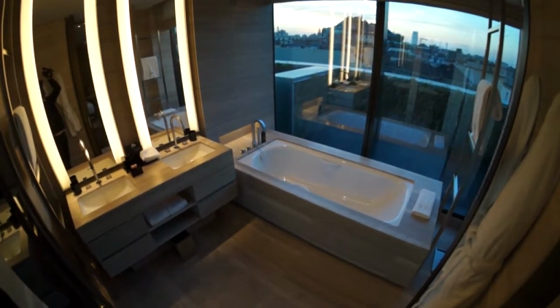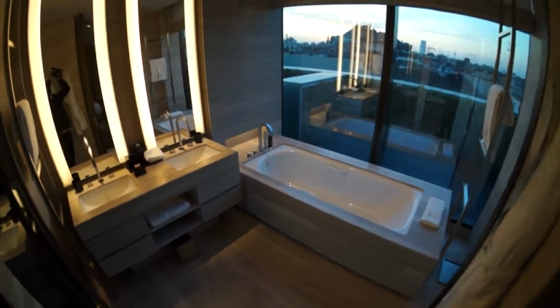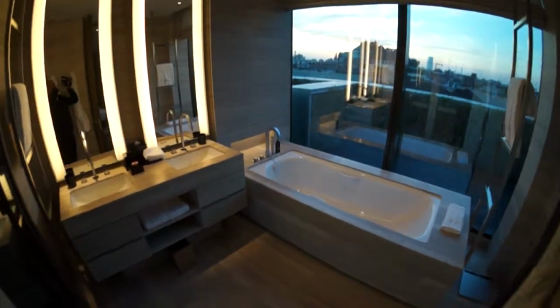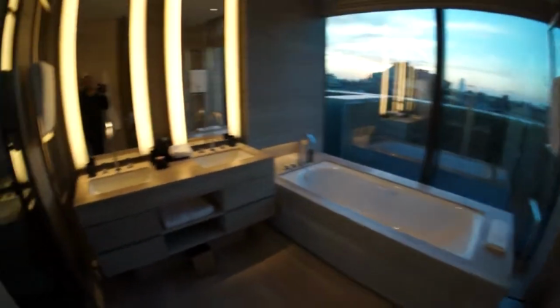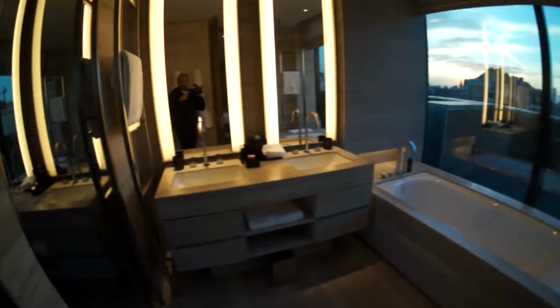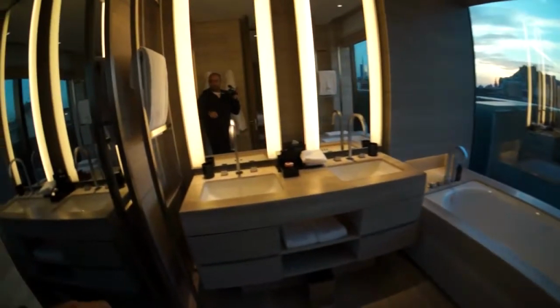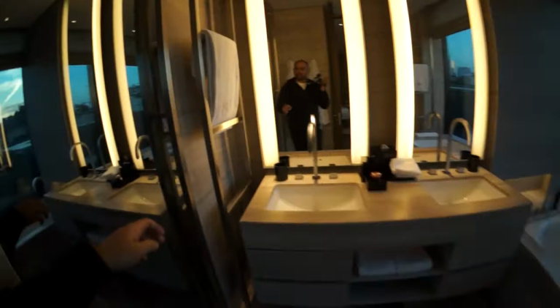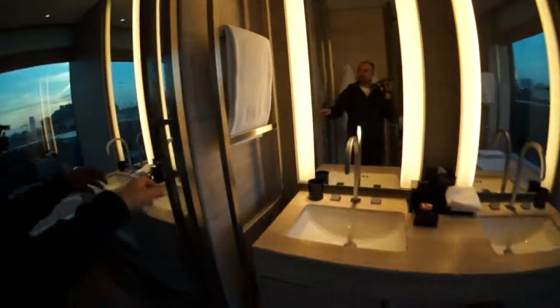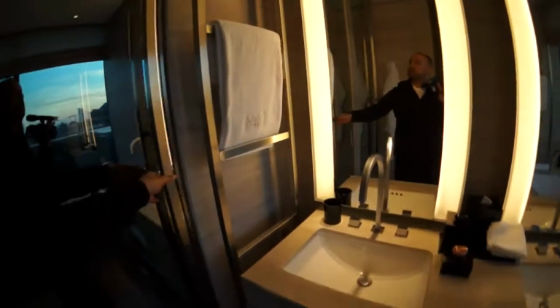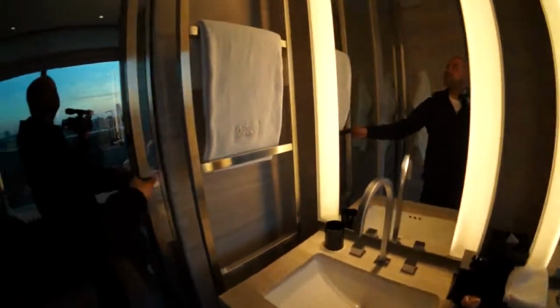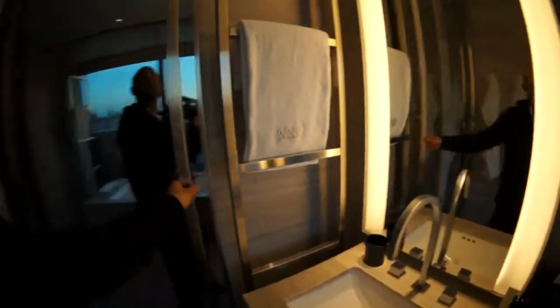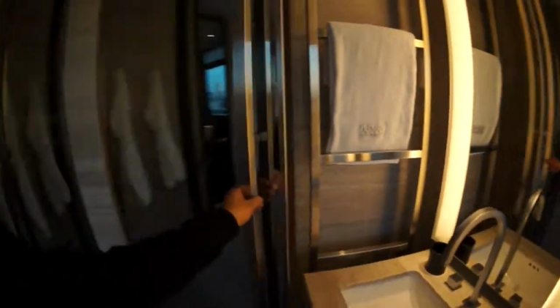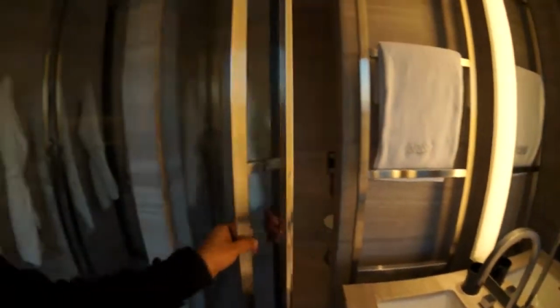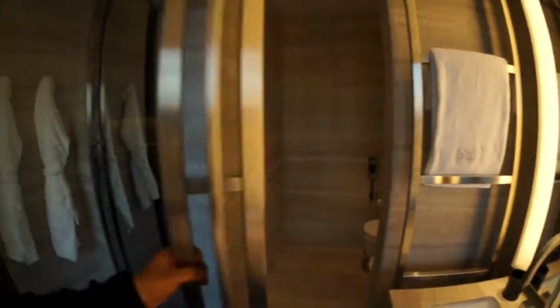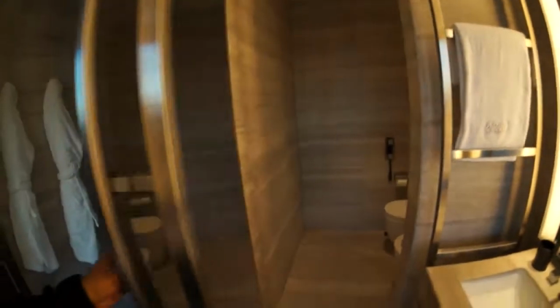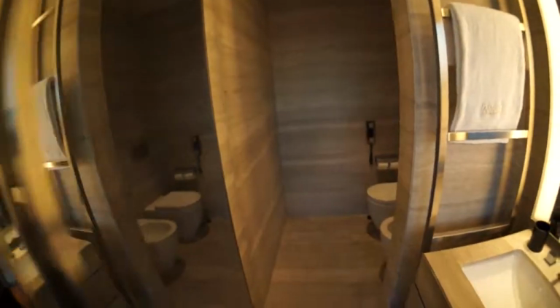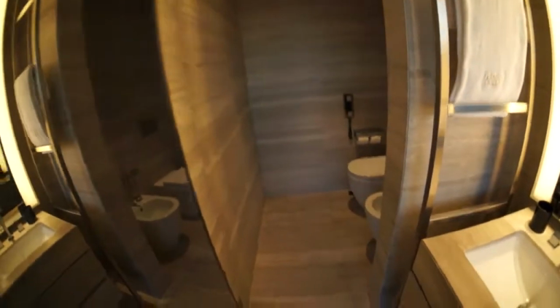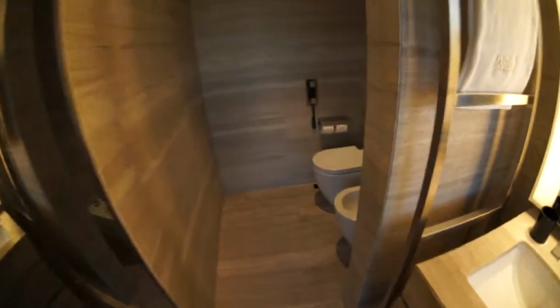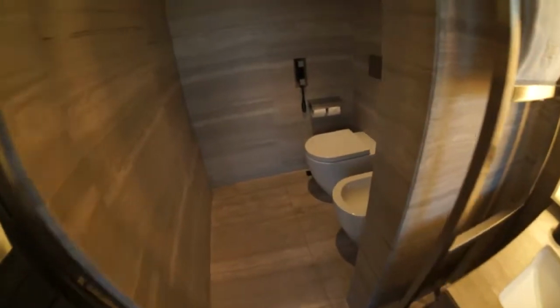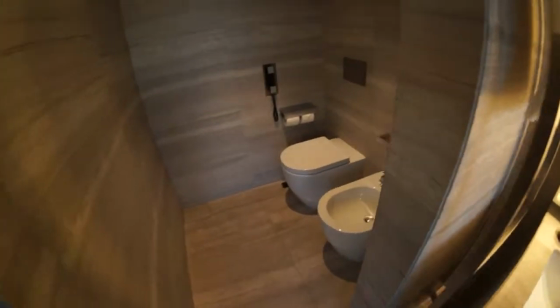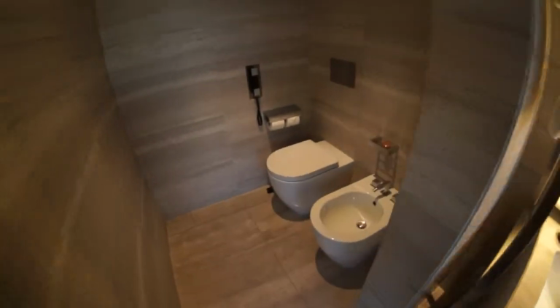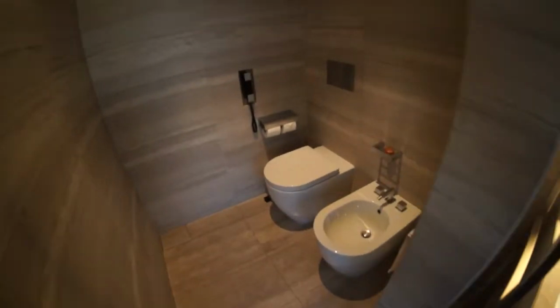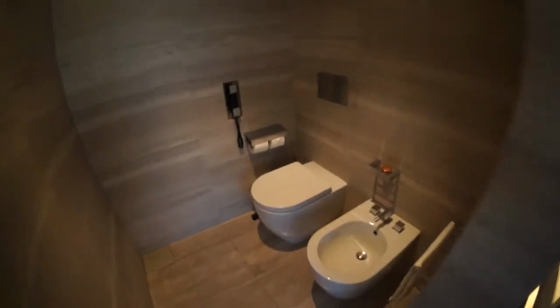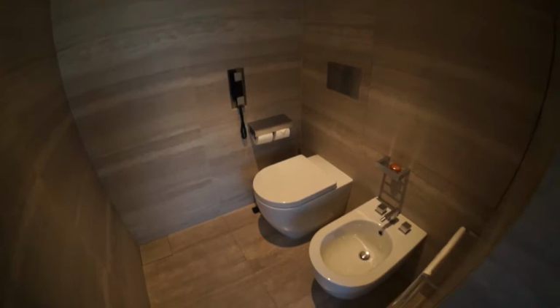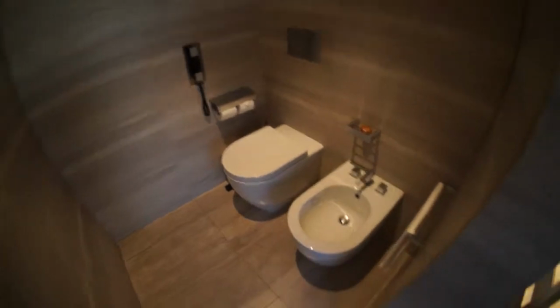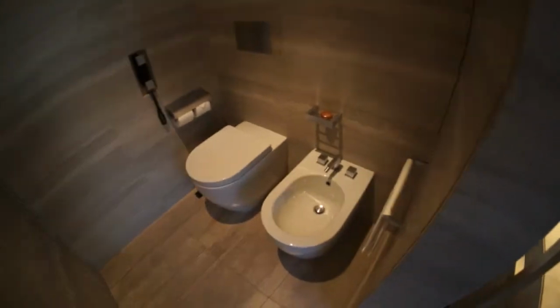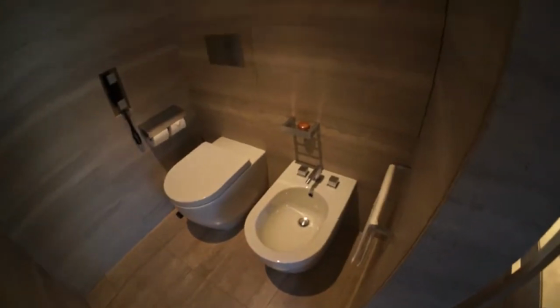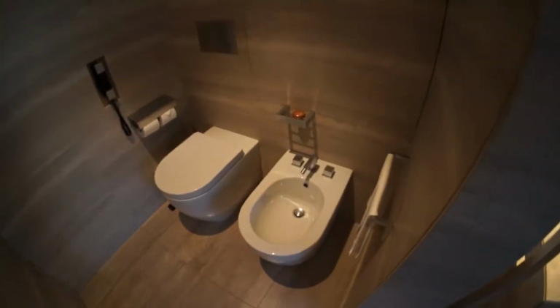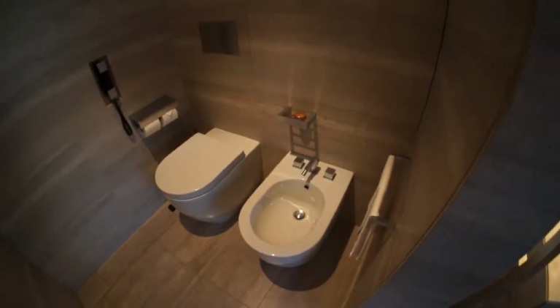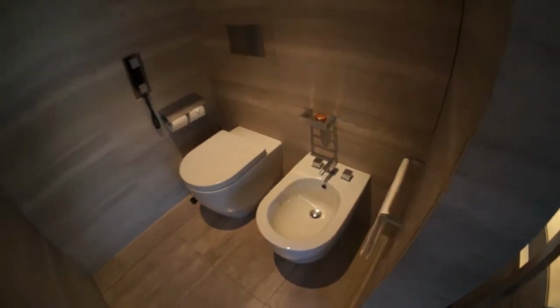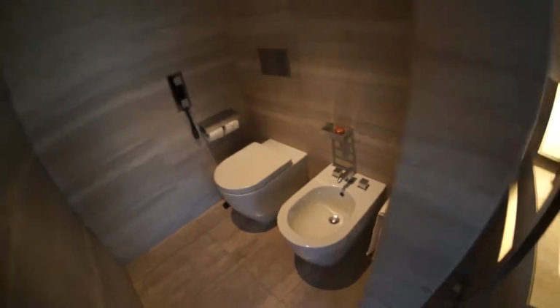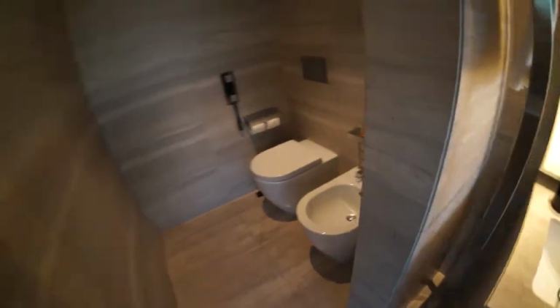And in here — because everyone loves to see the toilet — it's got a toilet and bidet, and some soaps.